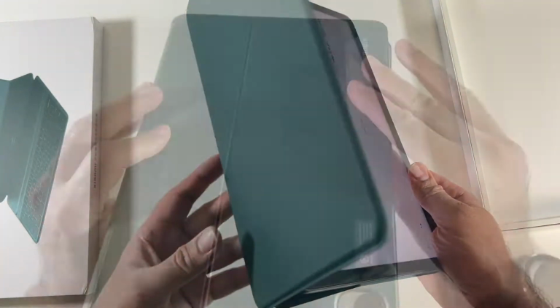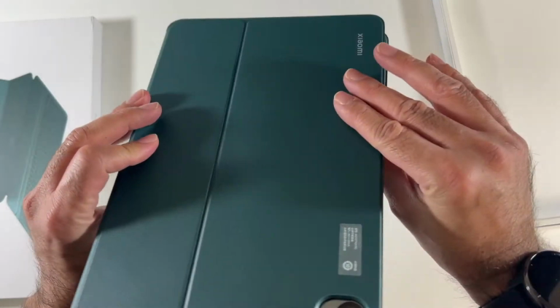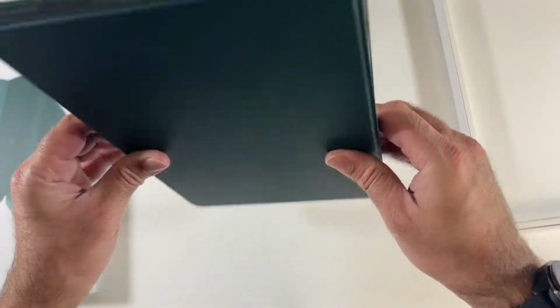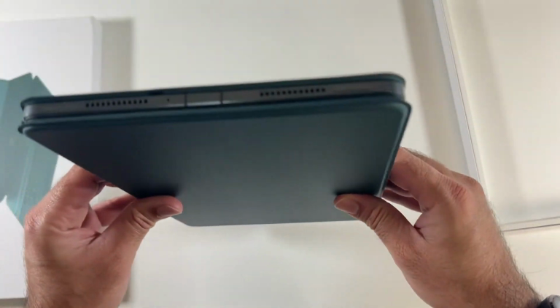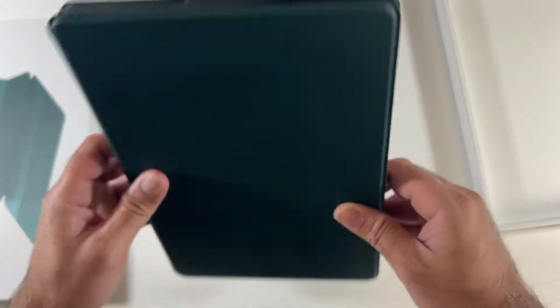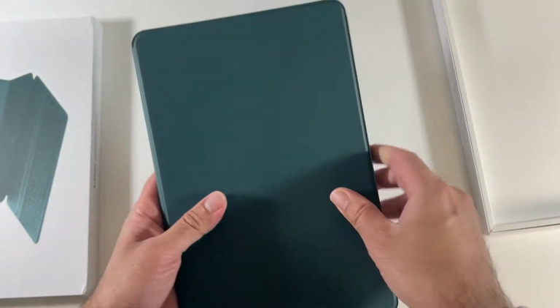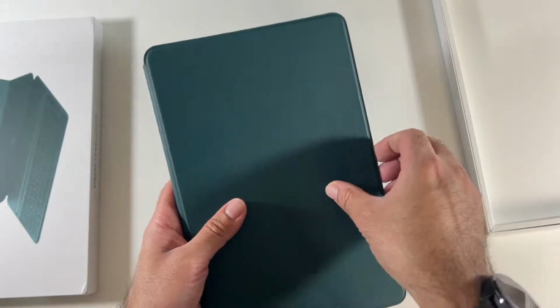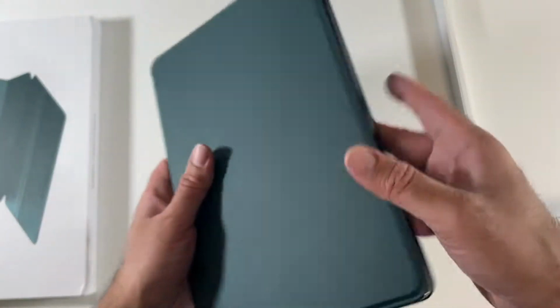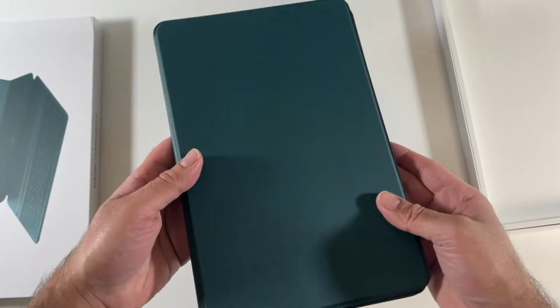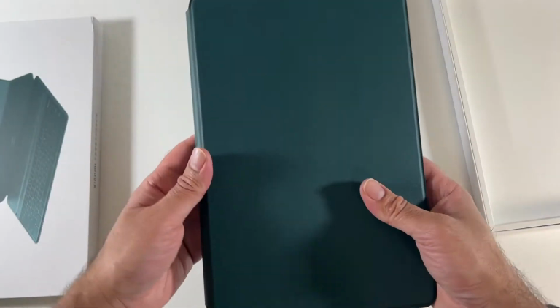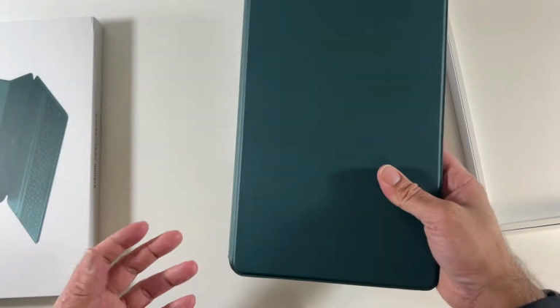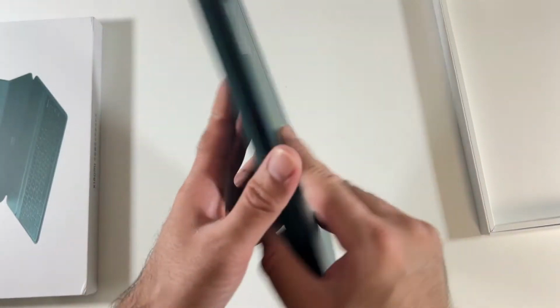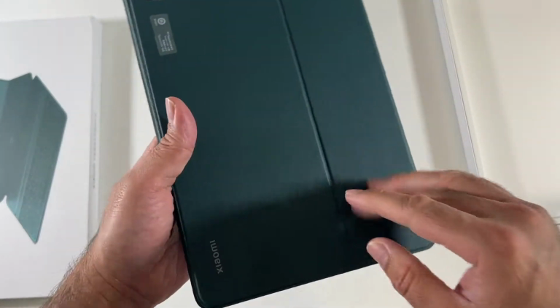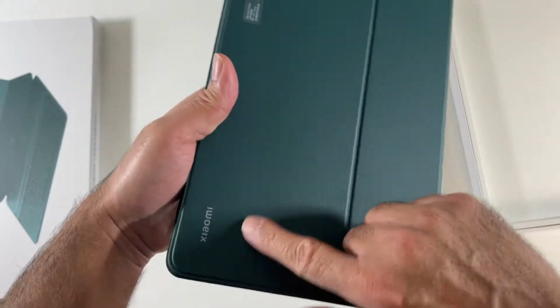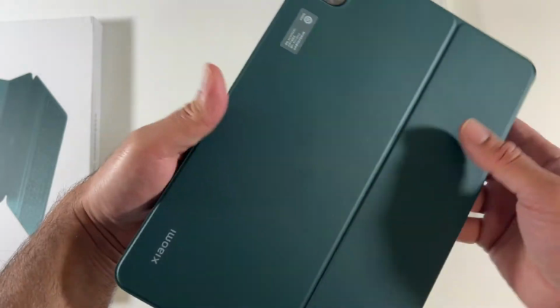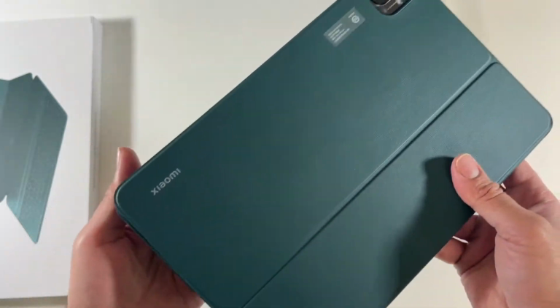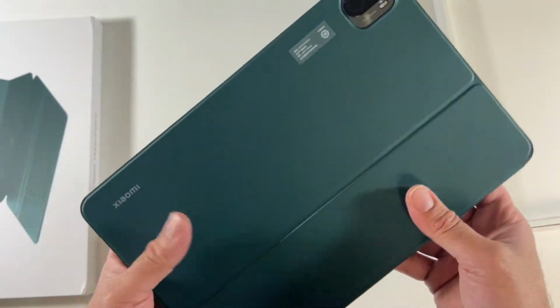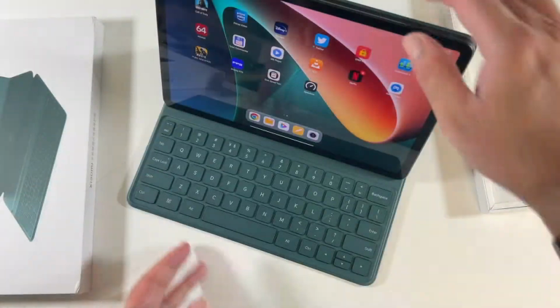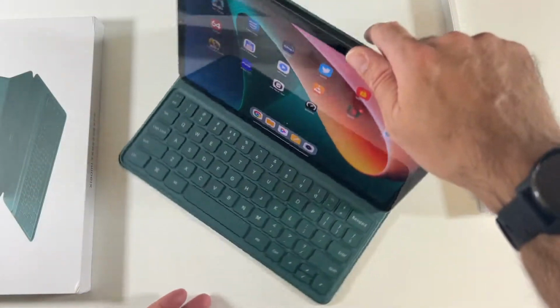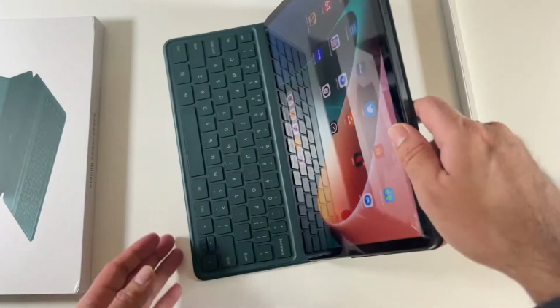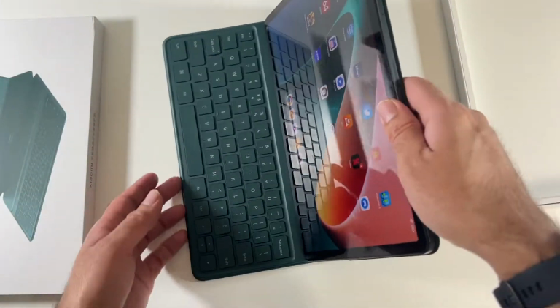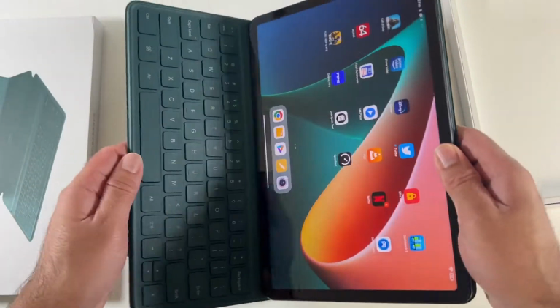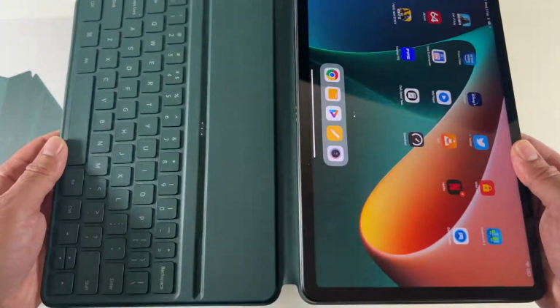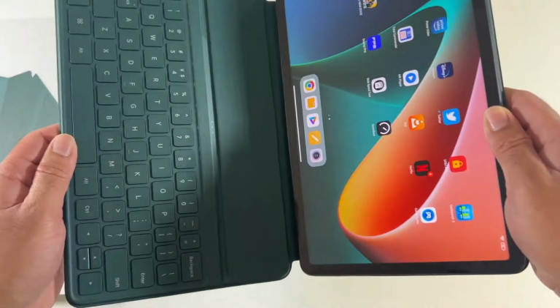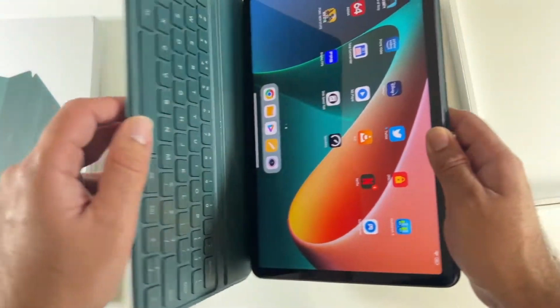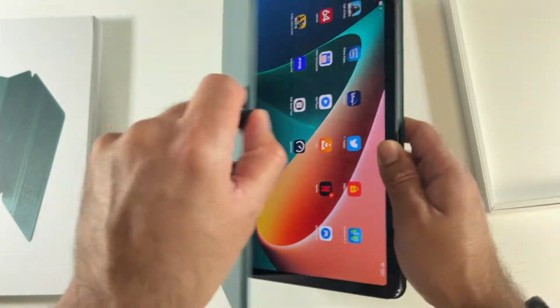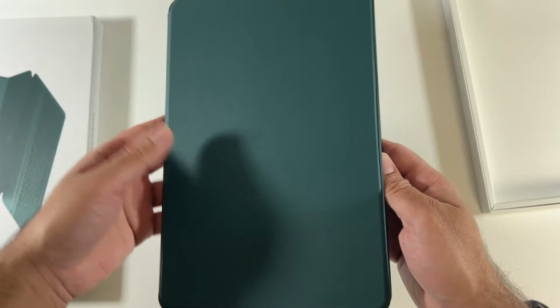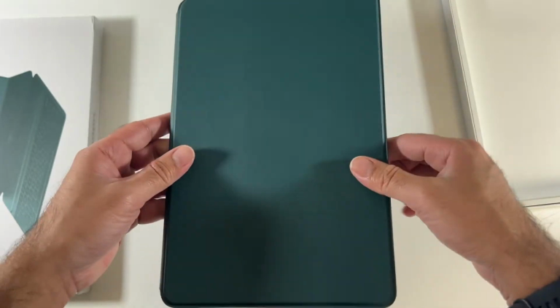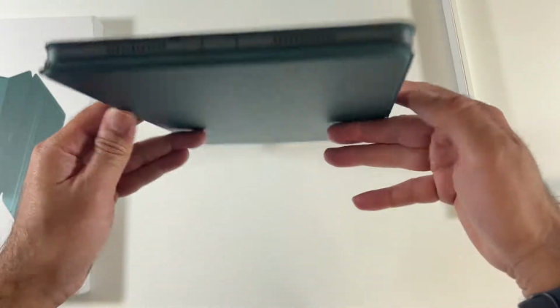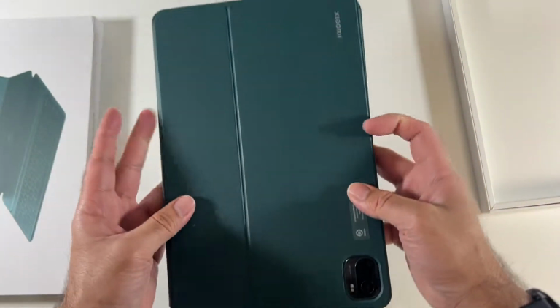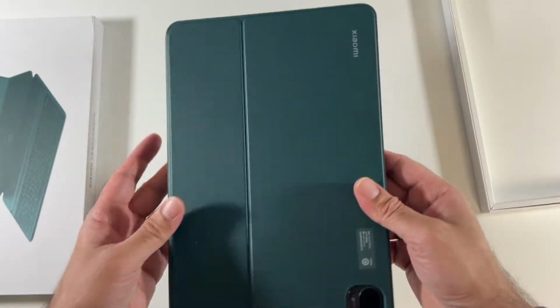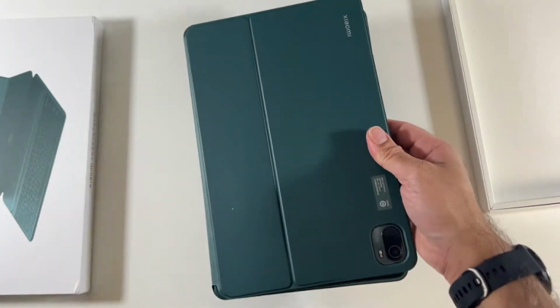It's a very nice magnetic keyboard case with a nice hard cover protection. It is an official Xiaomi case, offering style and great protection for the Mi Pad 5. Definitely check this one out — very nice case.